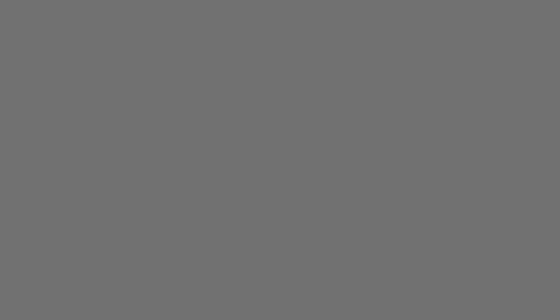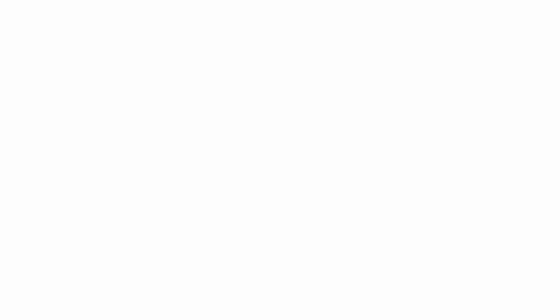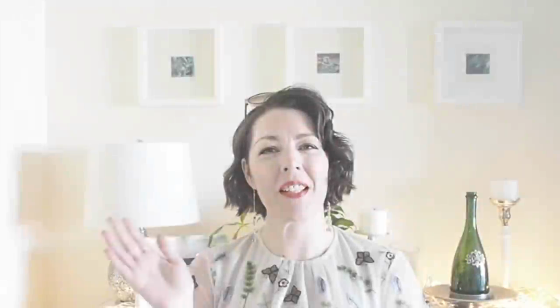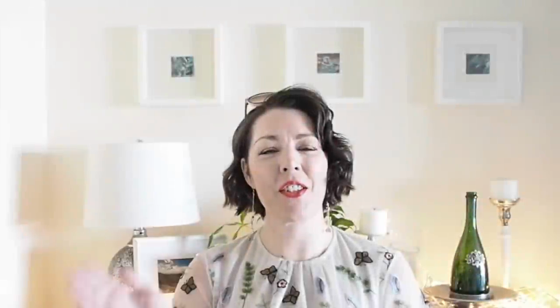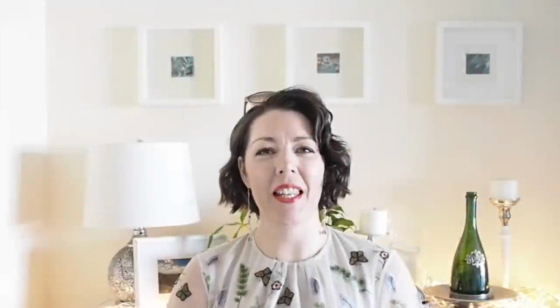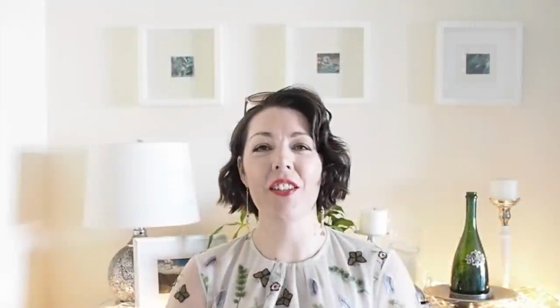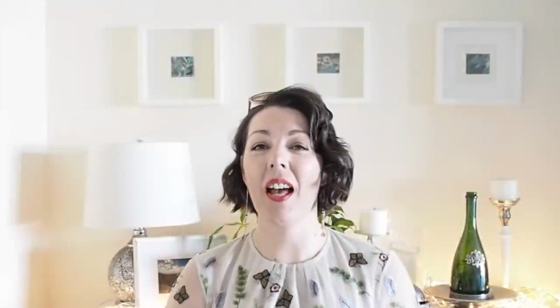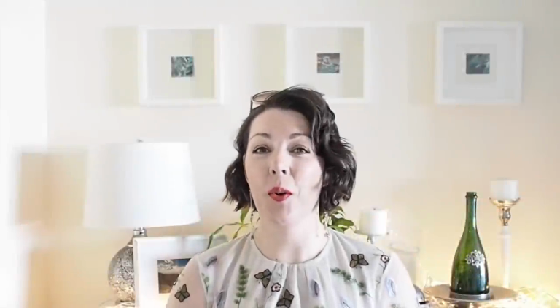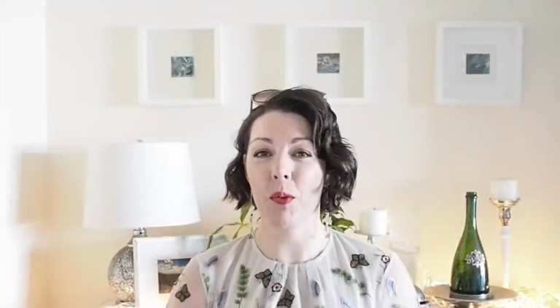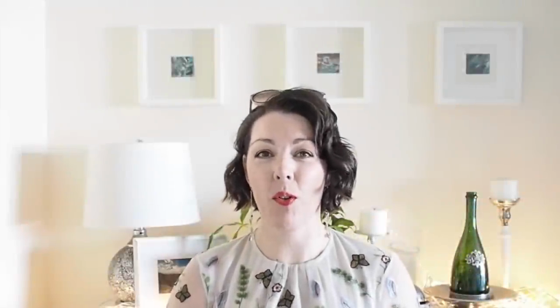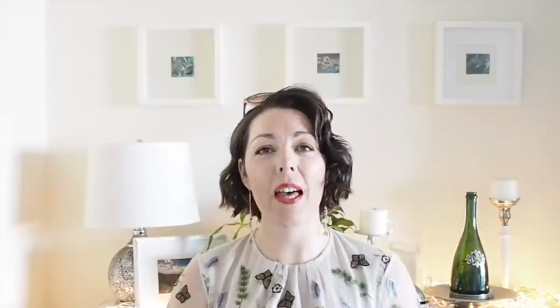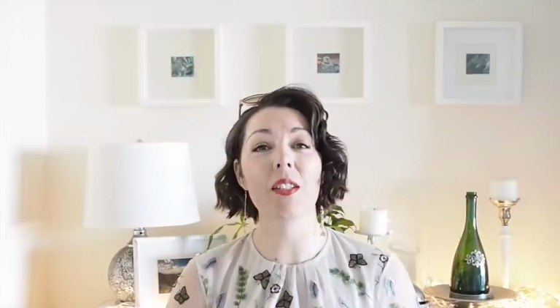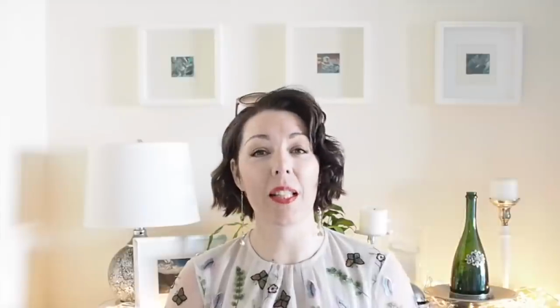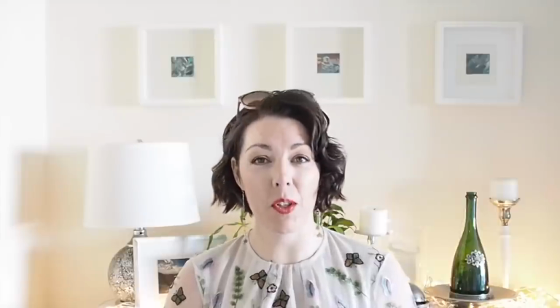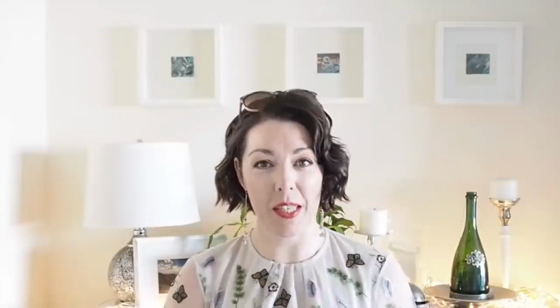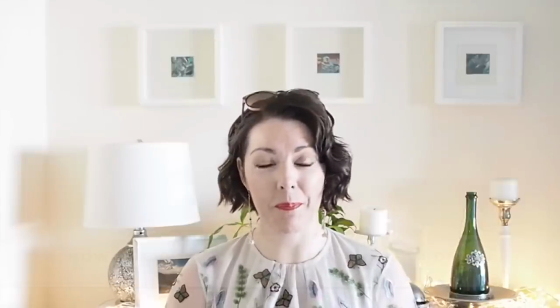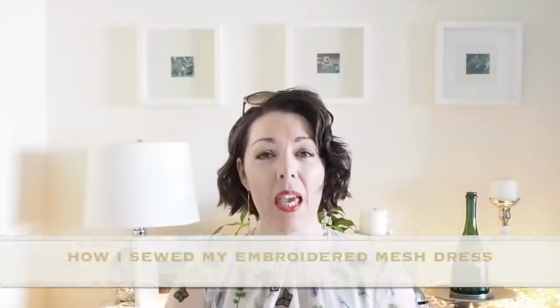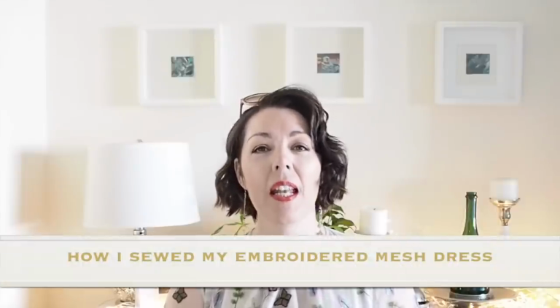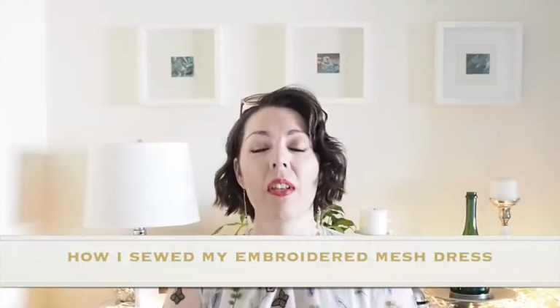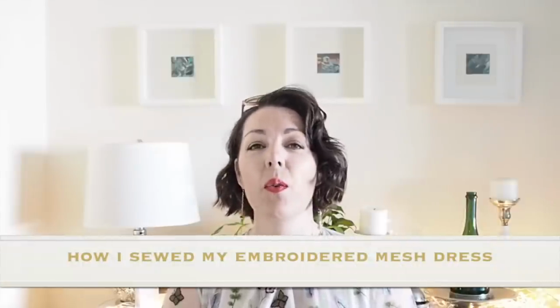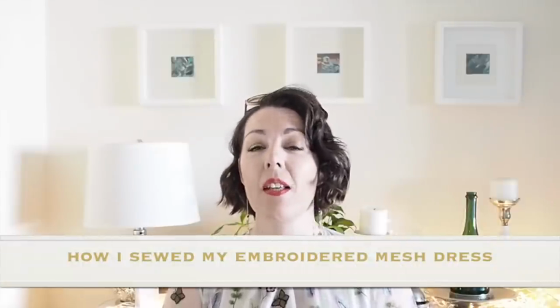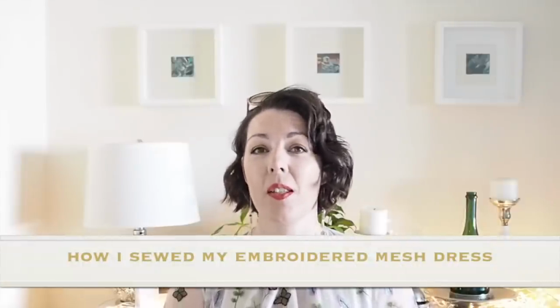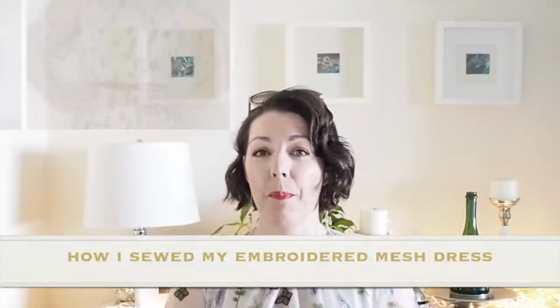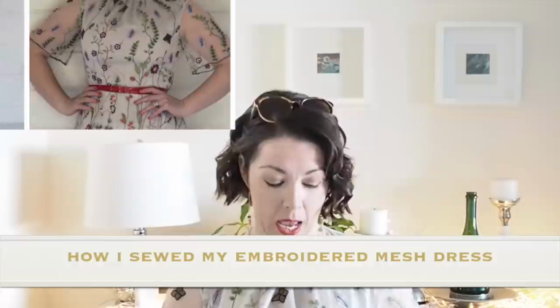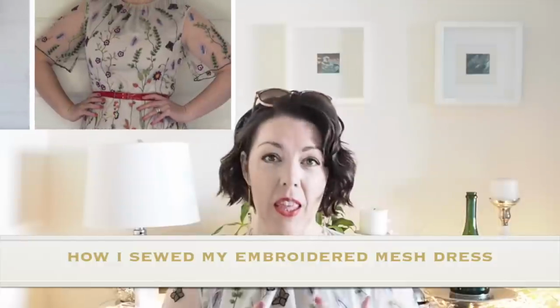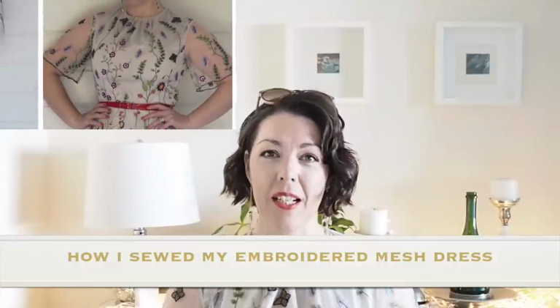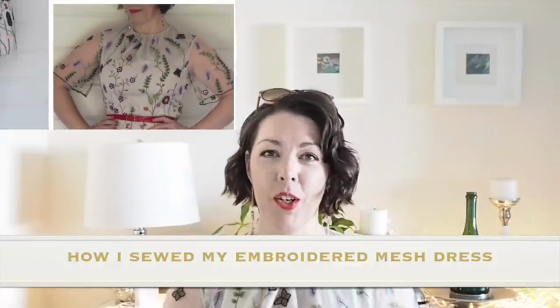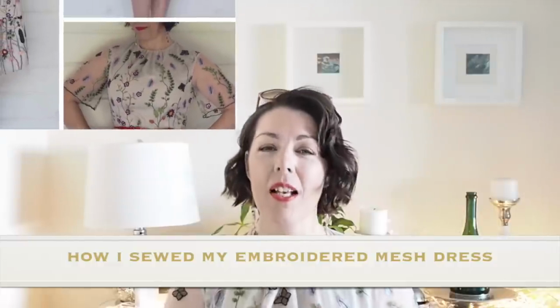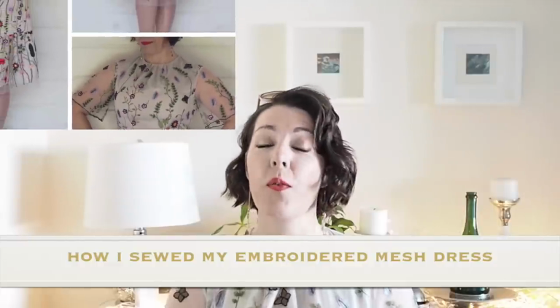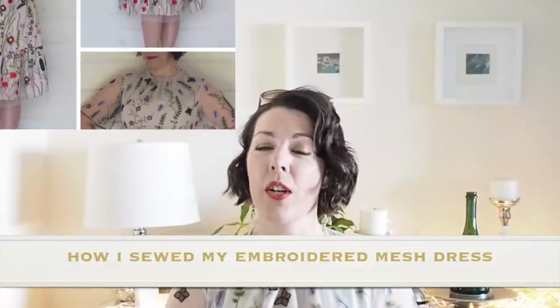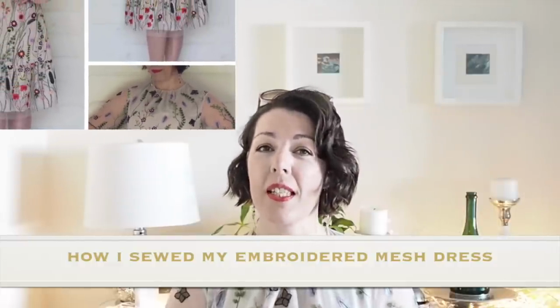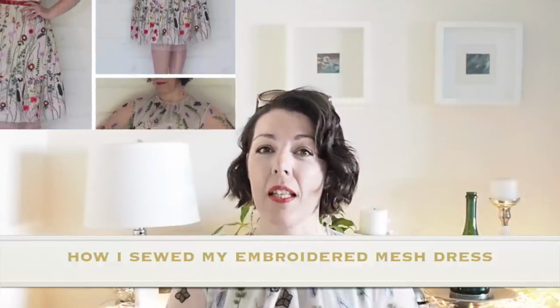Hi everyone, Suzanne here. I hope you're all well and welcome to Sew Custom. Today's video is how I sewed up this little number, so if you're interested in seeing that, let's get started.